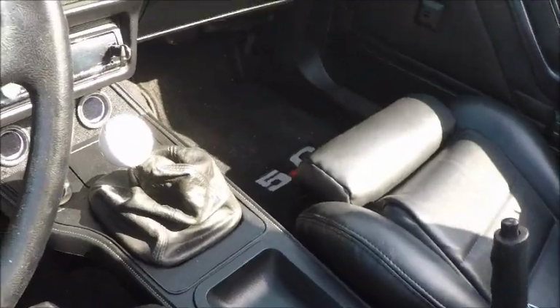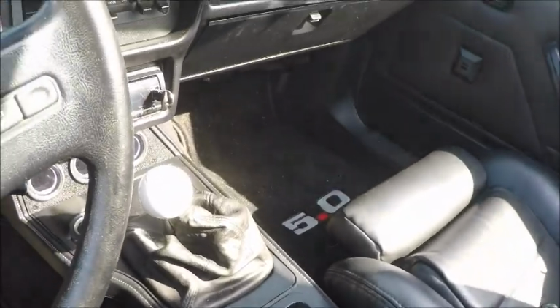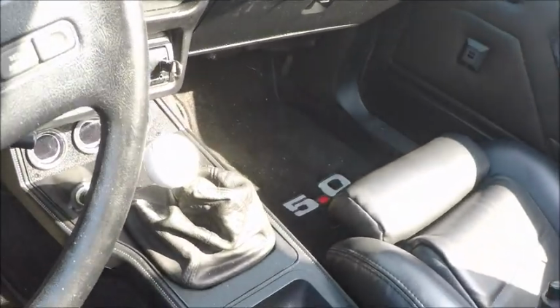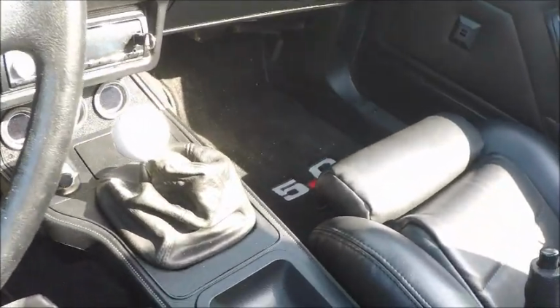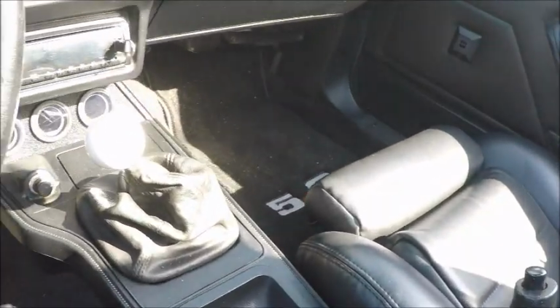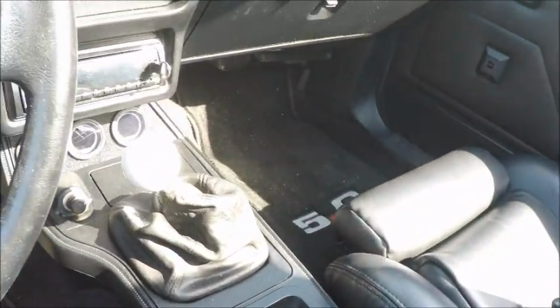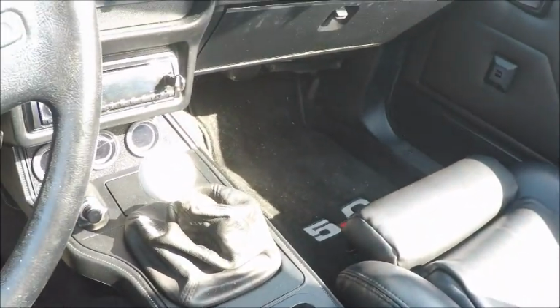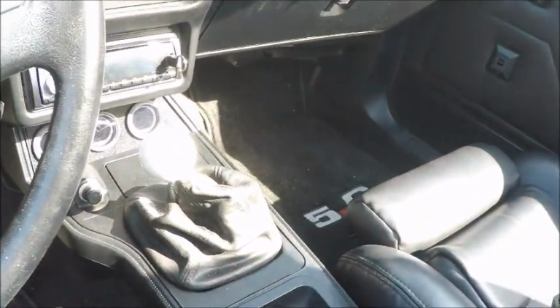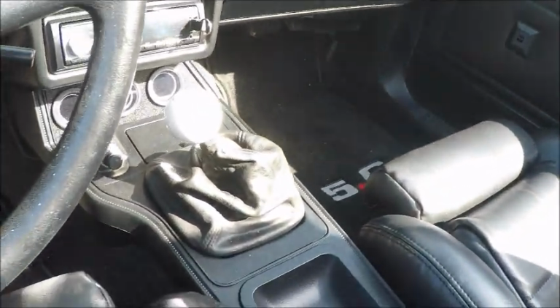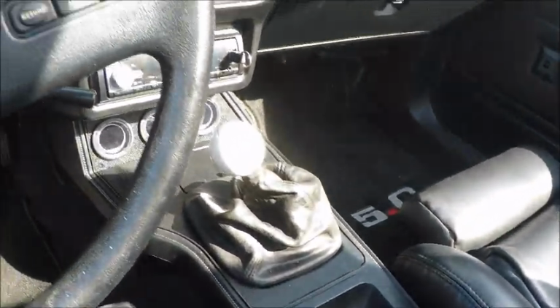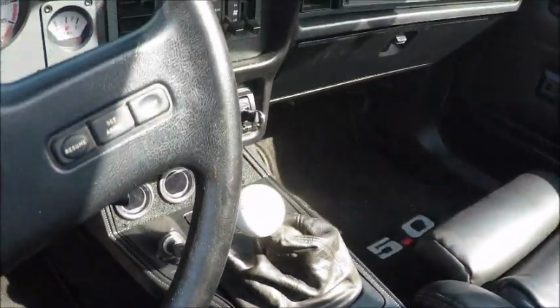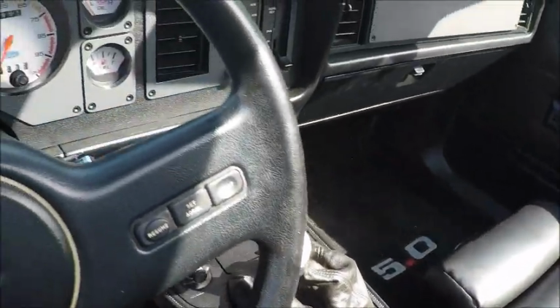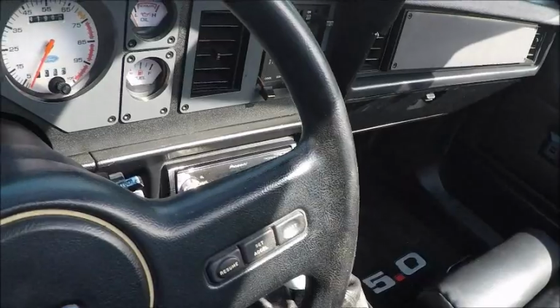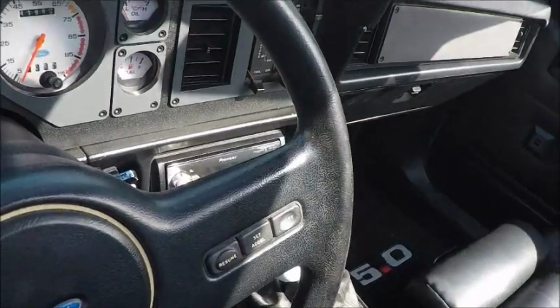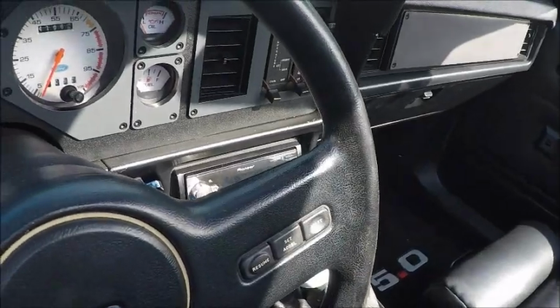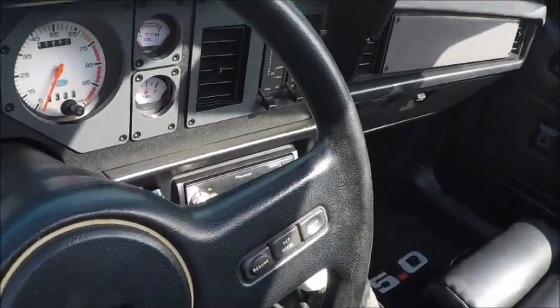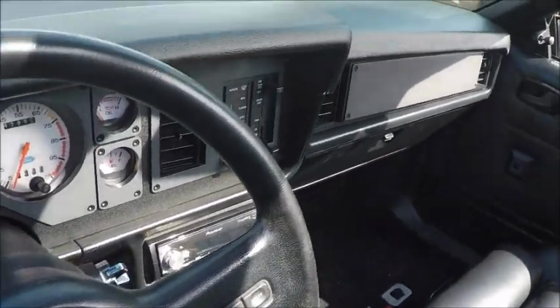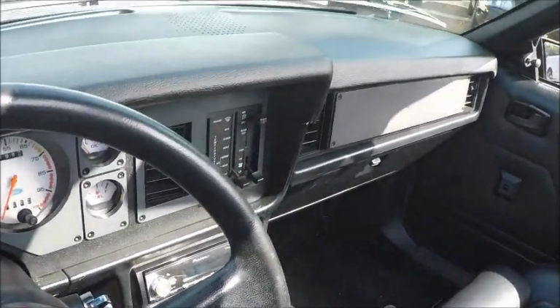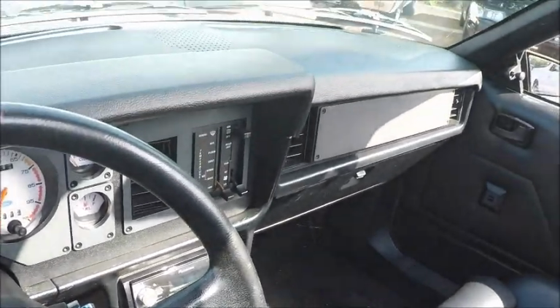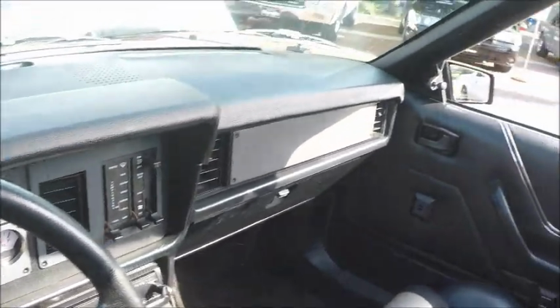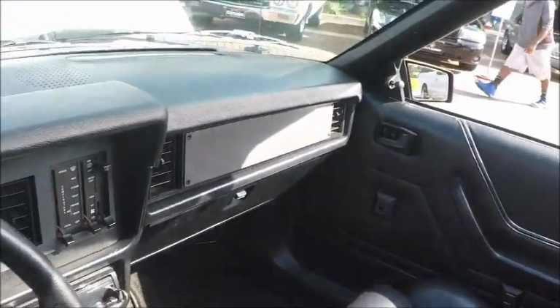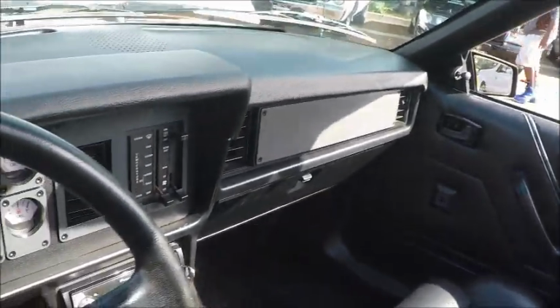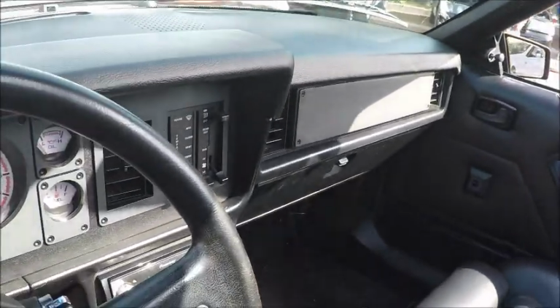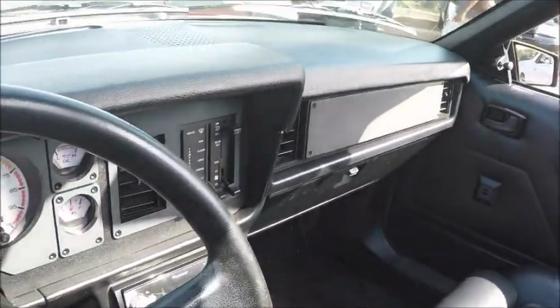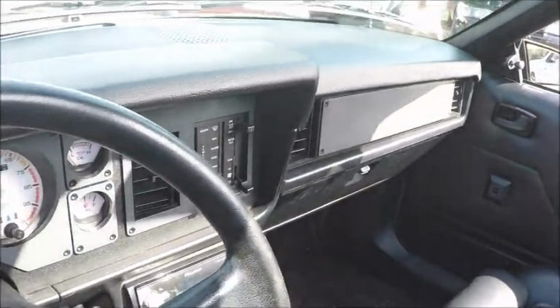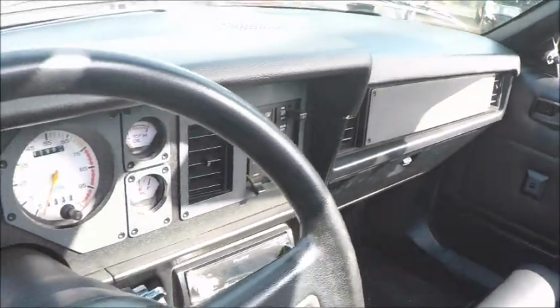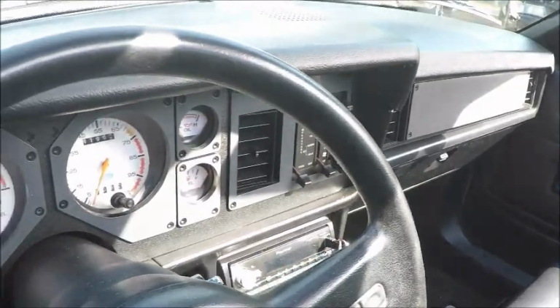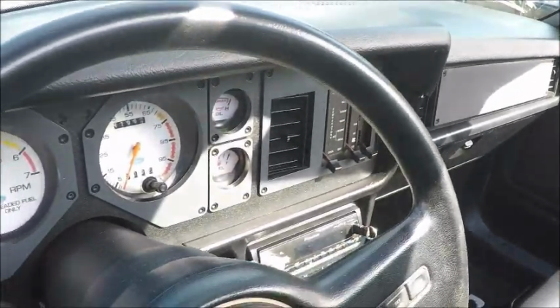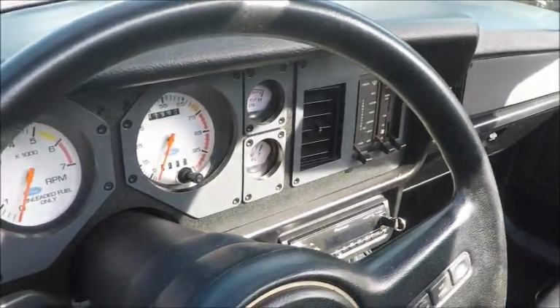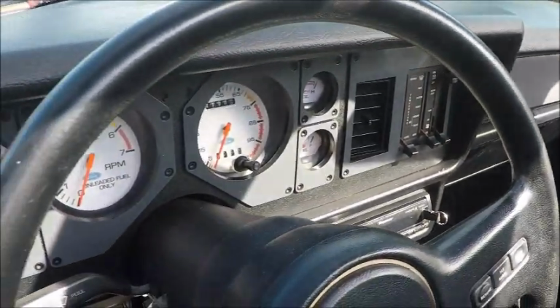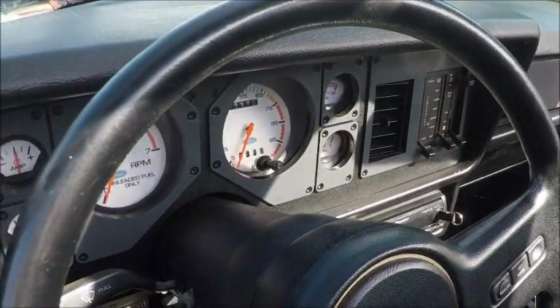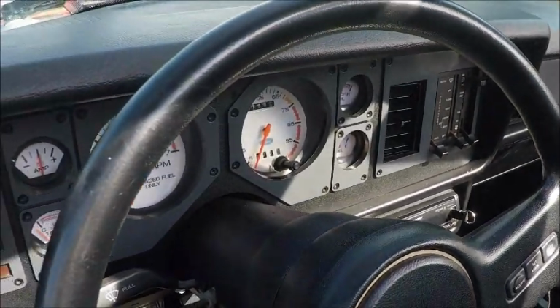And it has a 5-speed manual. The gauges are very clear, right in front of the driver.